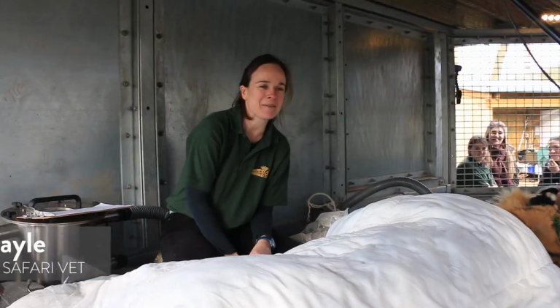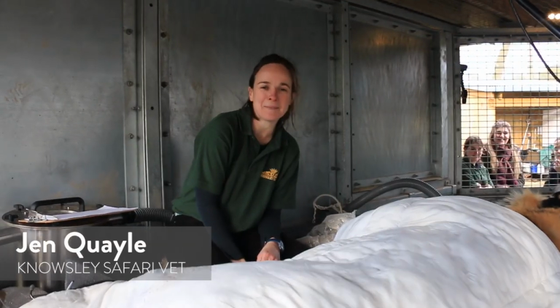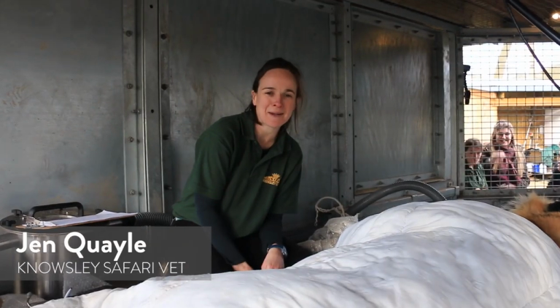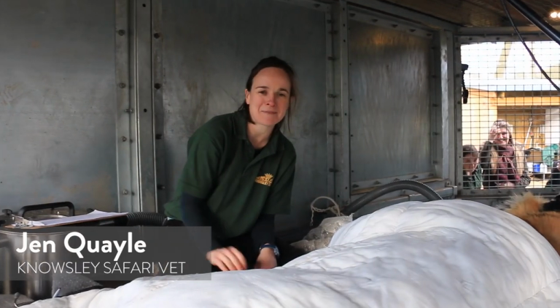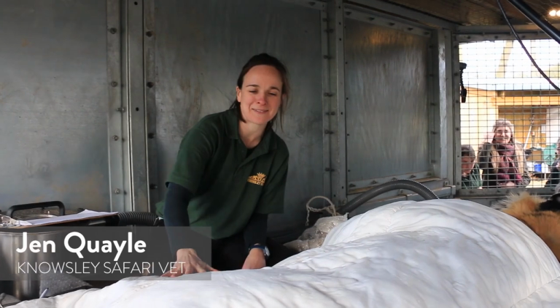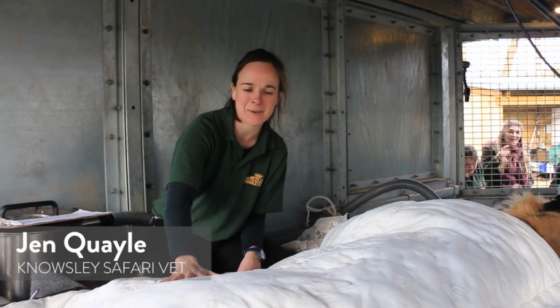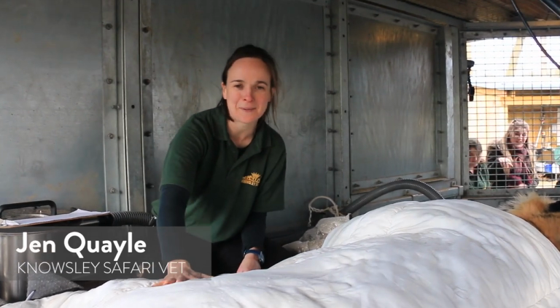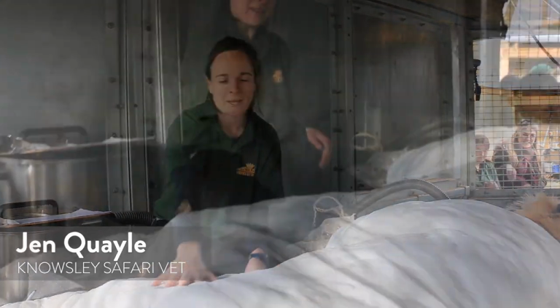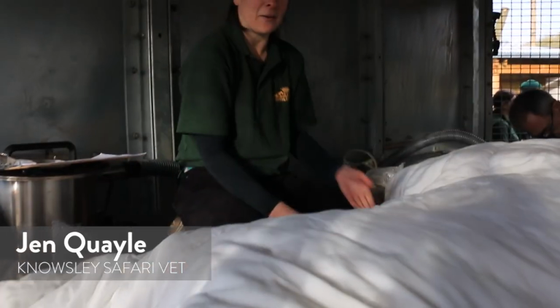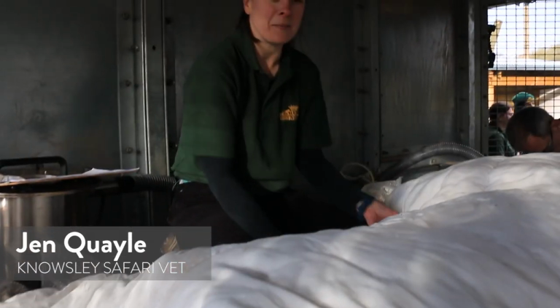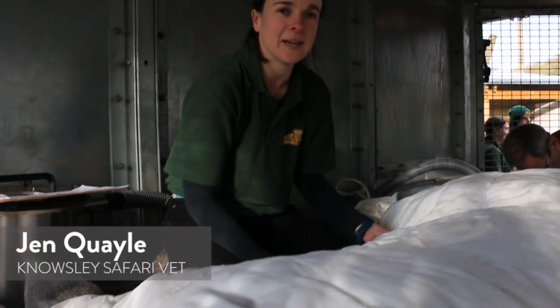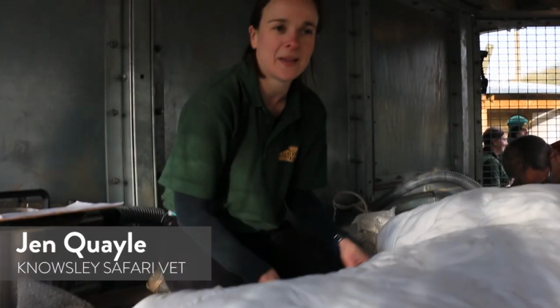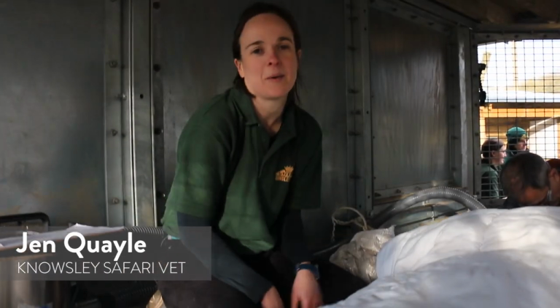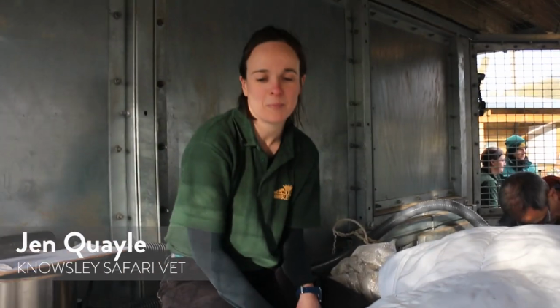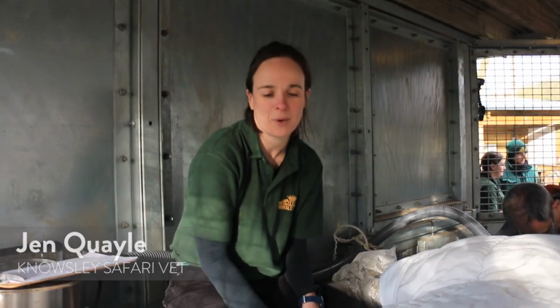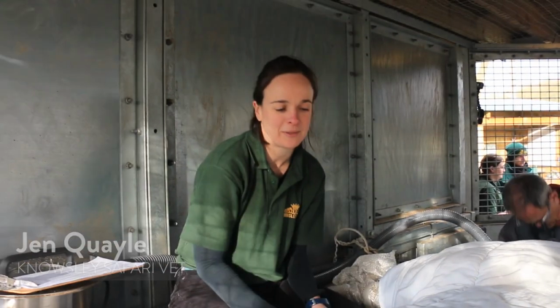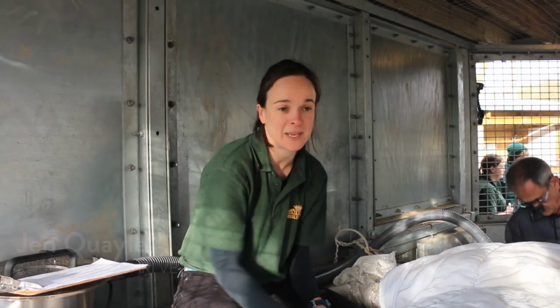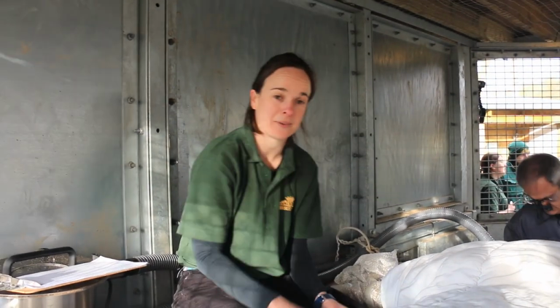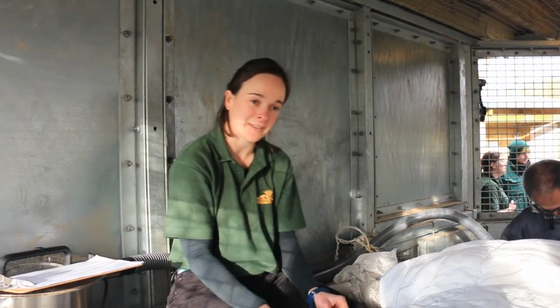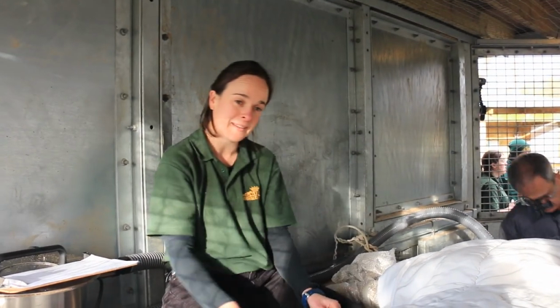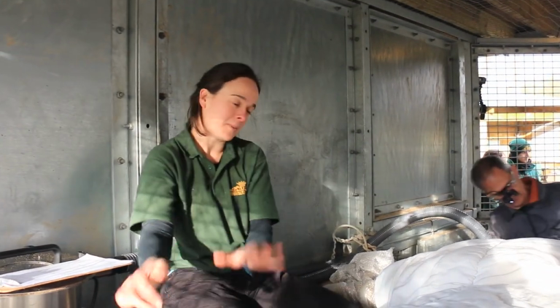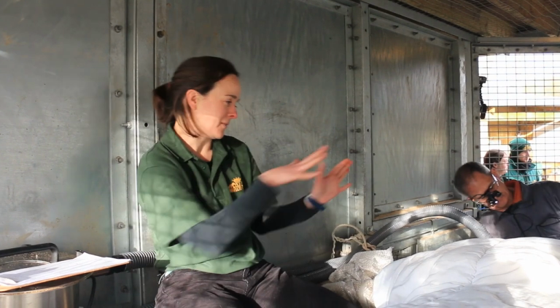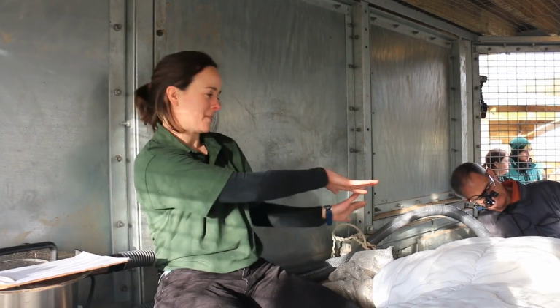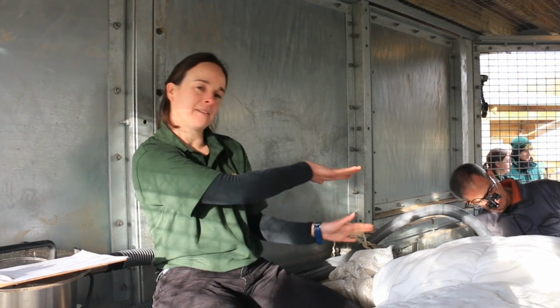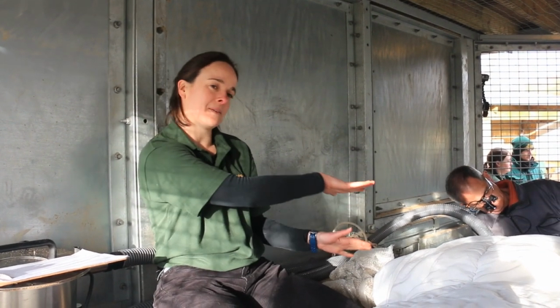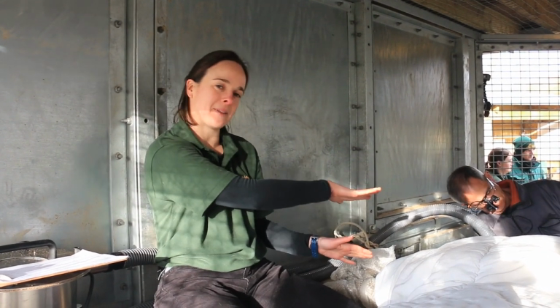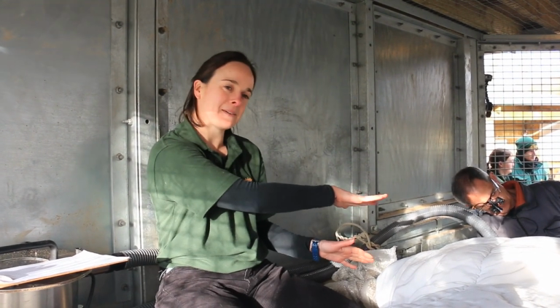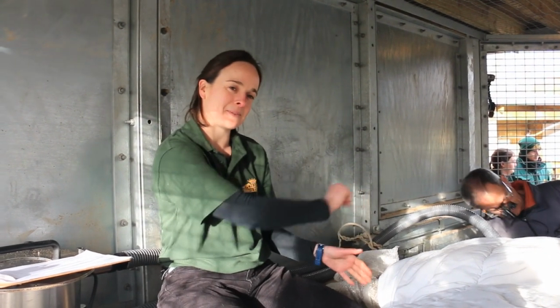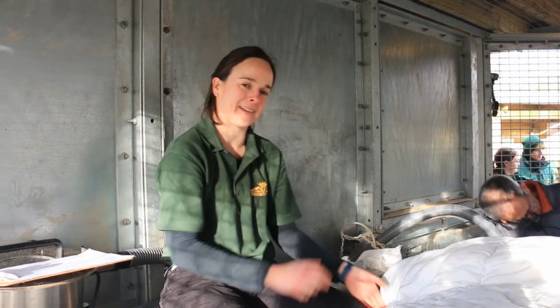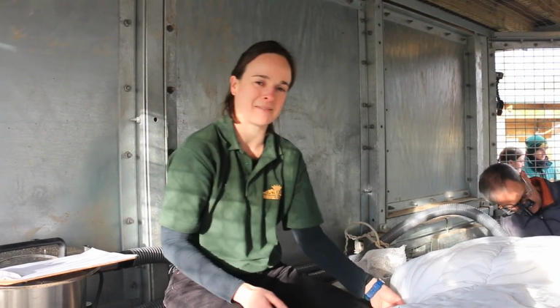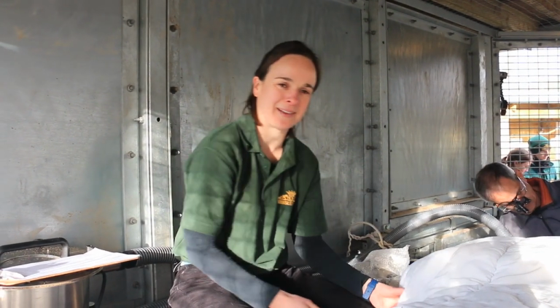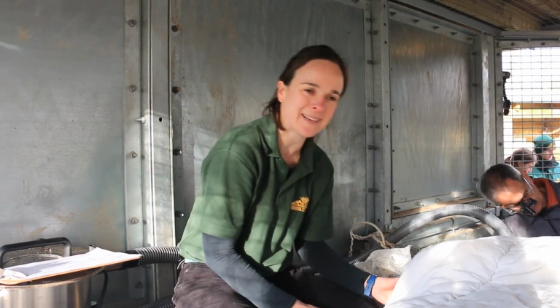I'm Jen, I'm the vet at the Safari Park. I'm here primarily to keep him under anaesthetic because there's all sorts of exciting things going on up at that end which we'll have a look at in a minute.